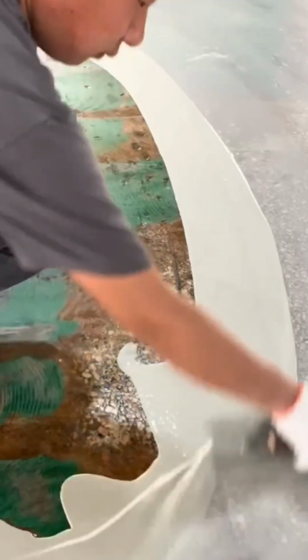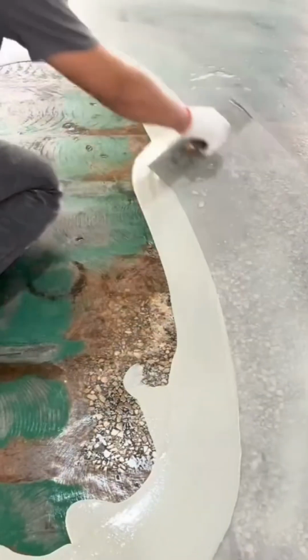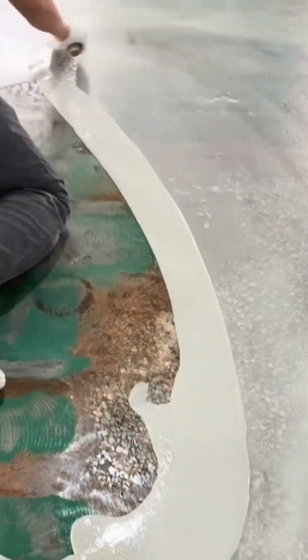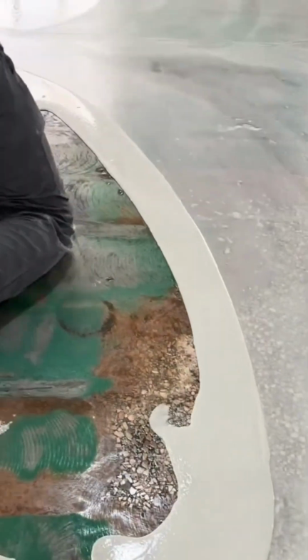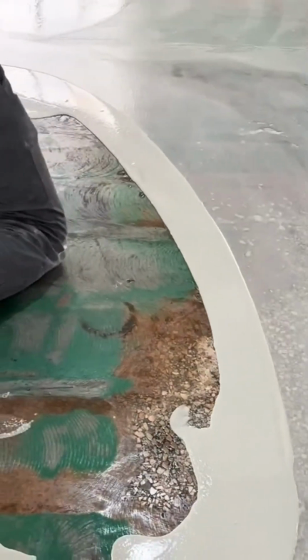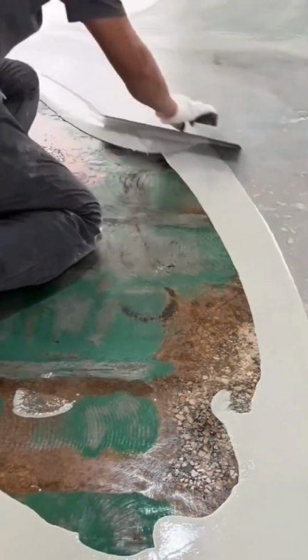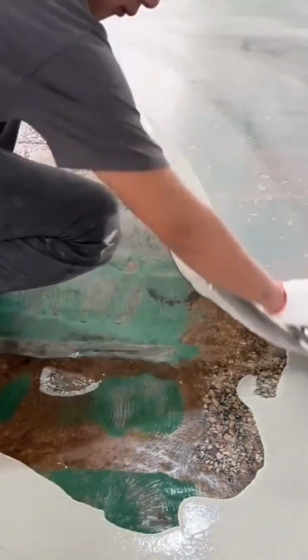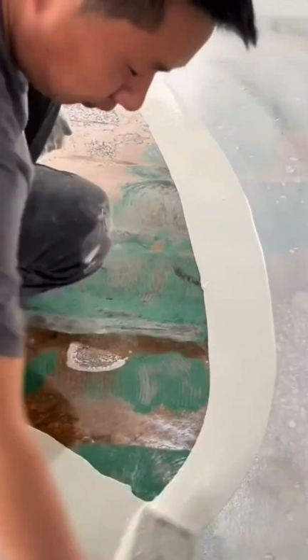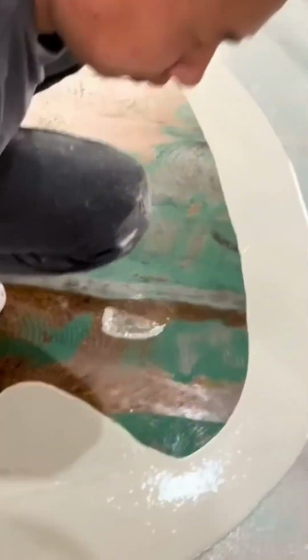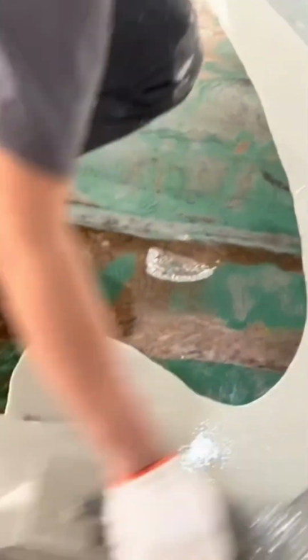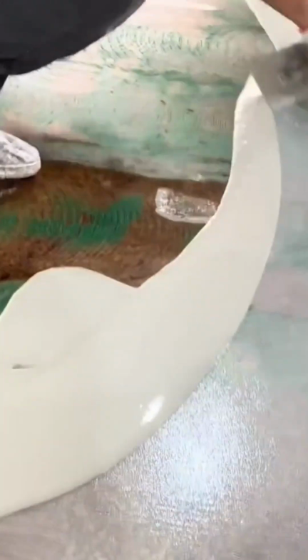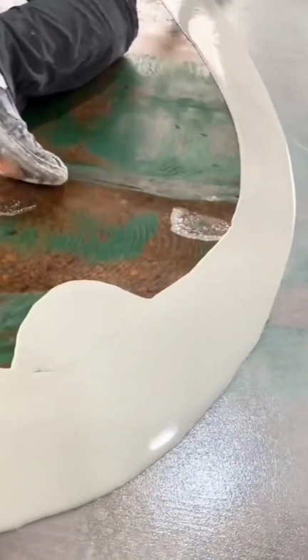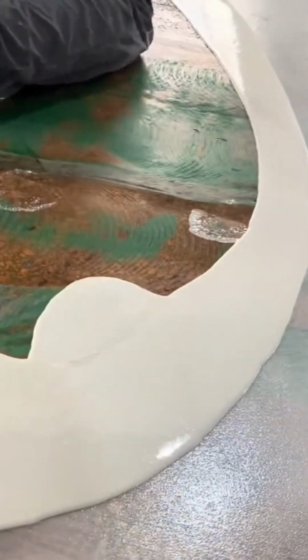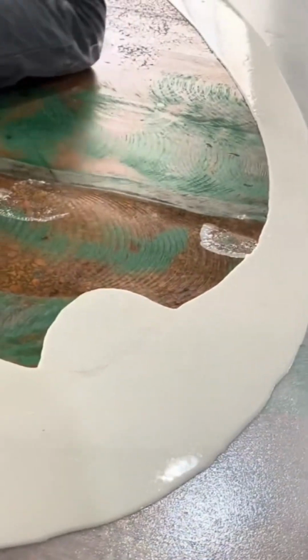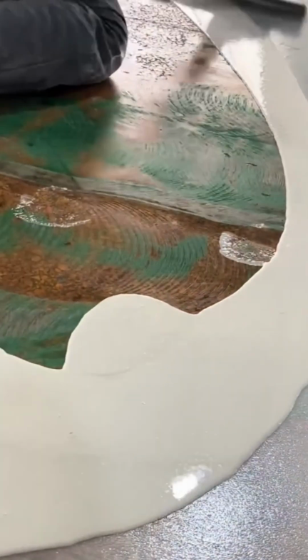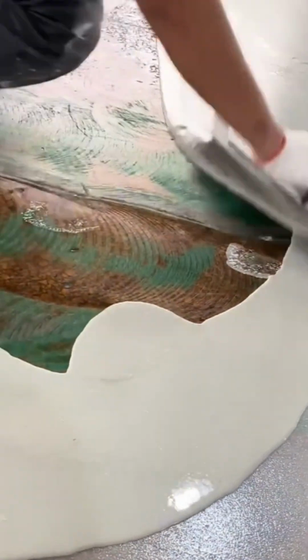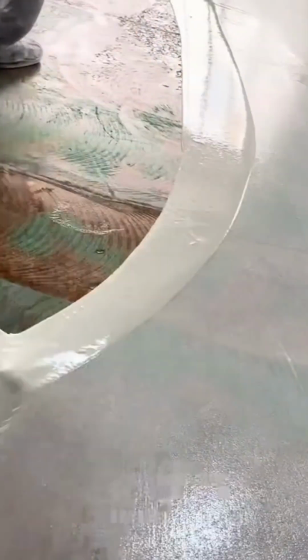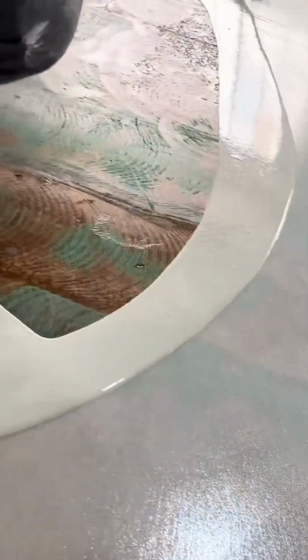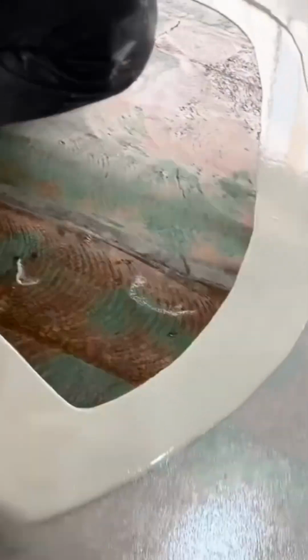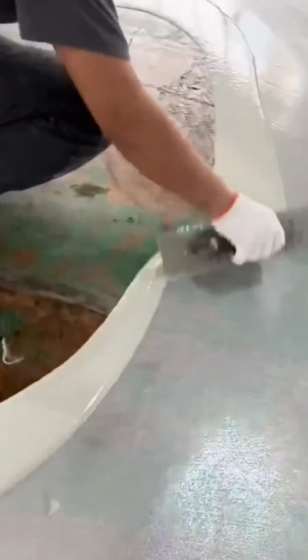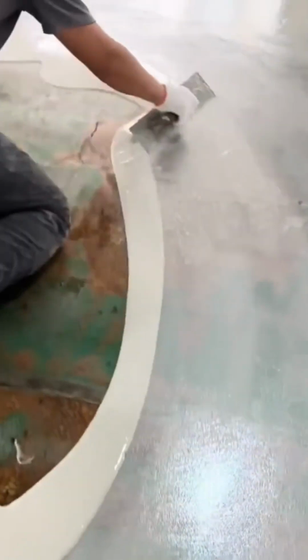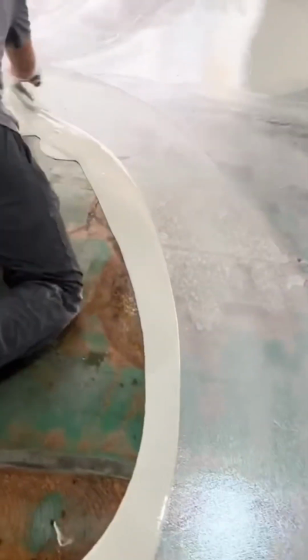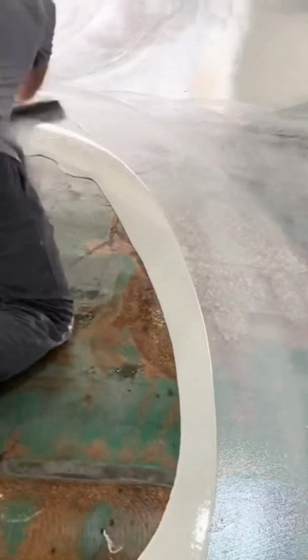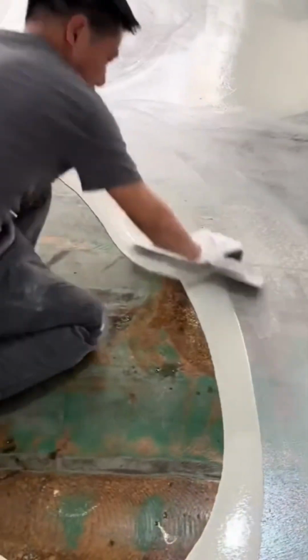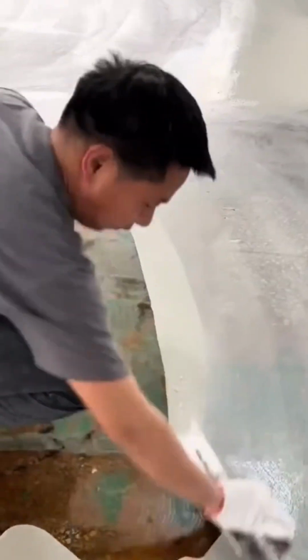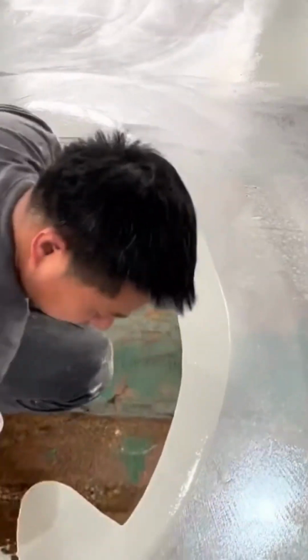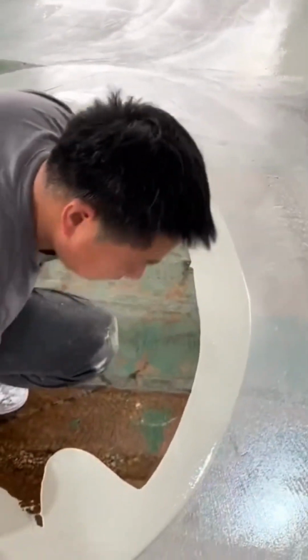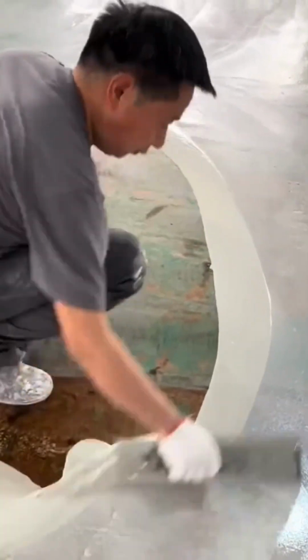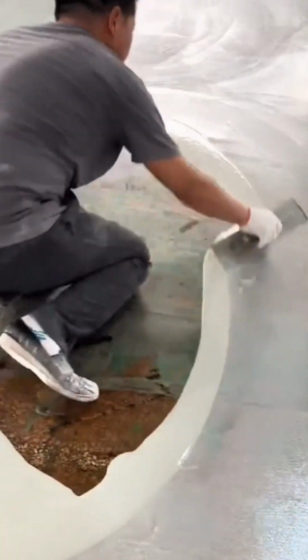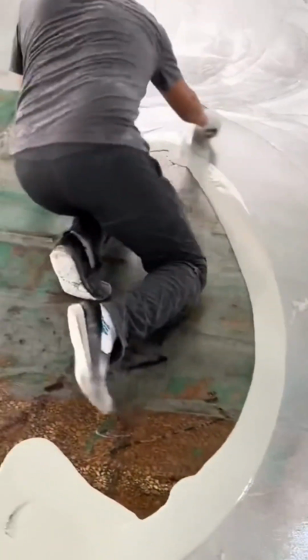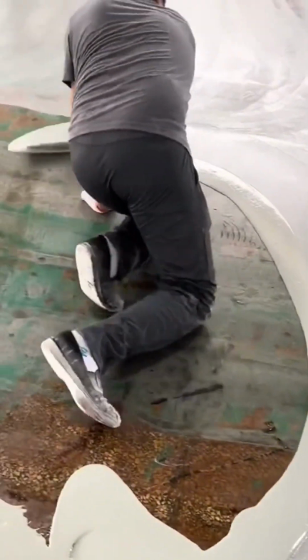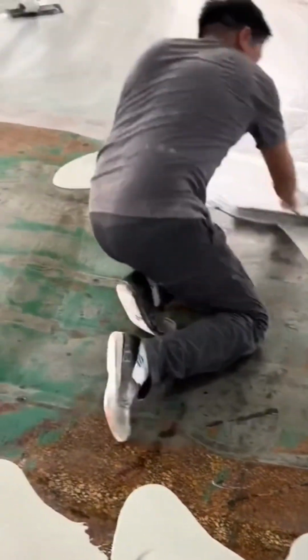Laying an epoxy floor is like creating a work of art. The colorful resin is poured and spread, hardening into a durable, seamless surface that shines like a showroom. It's as tough as it is beautiful.